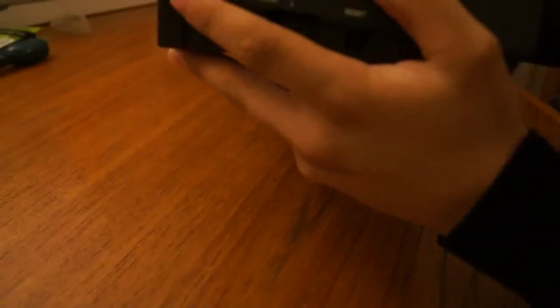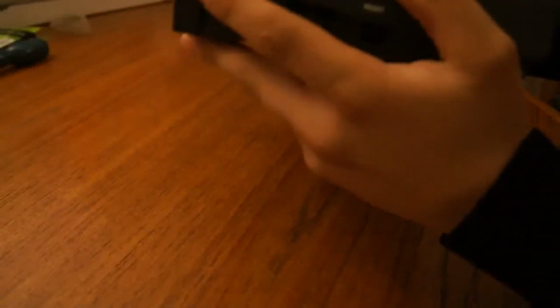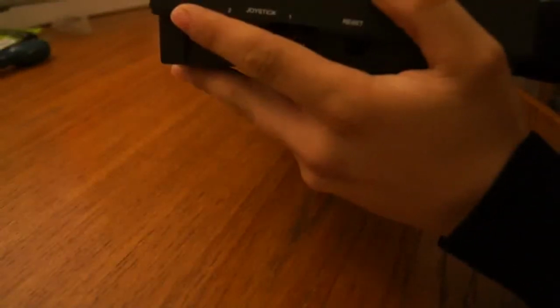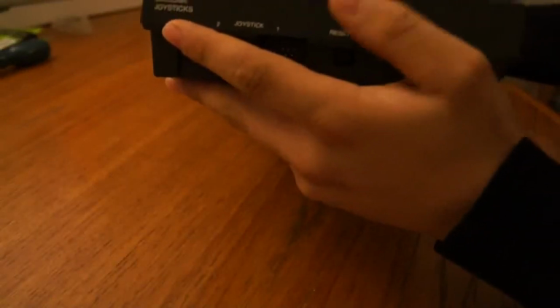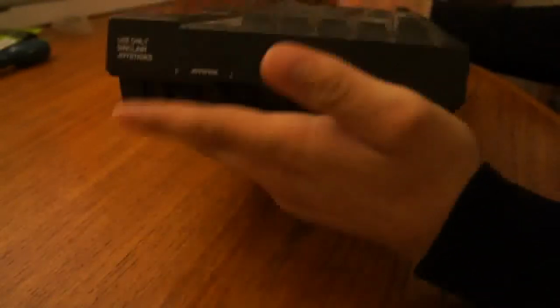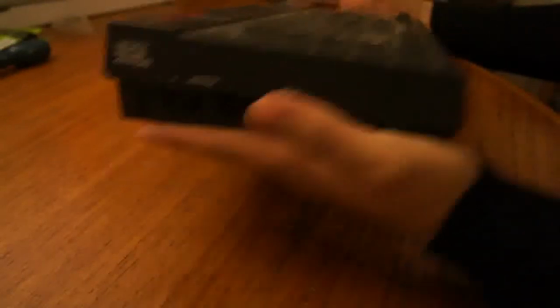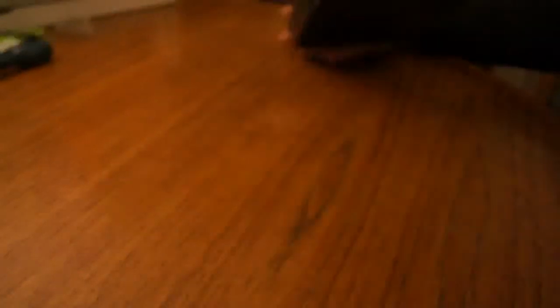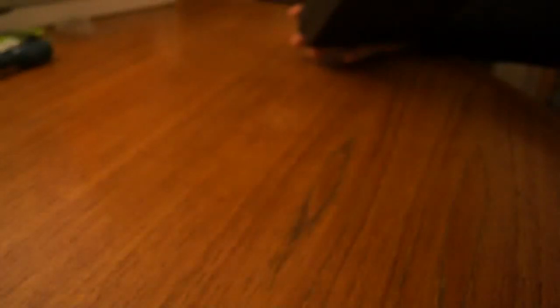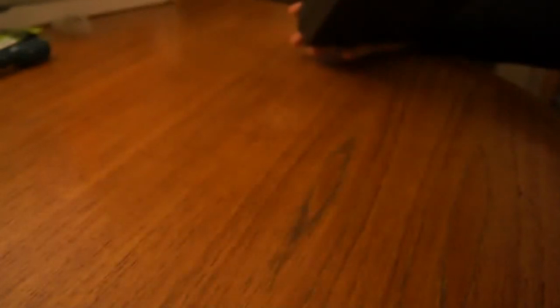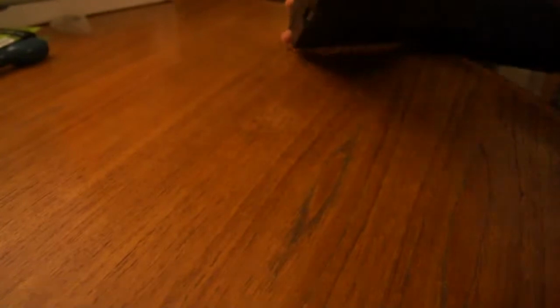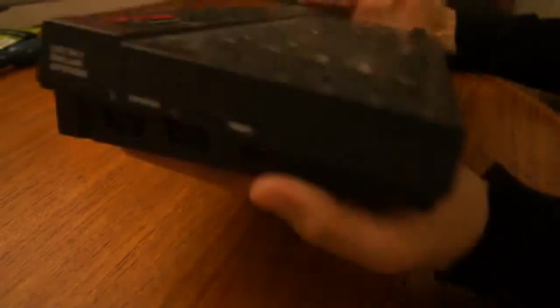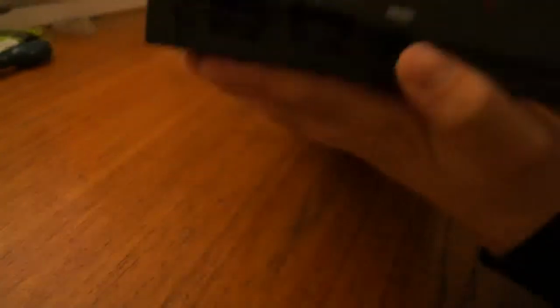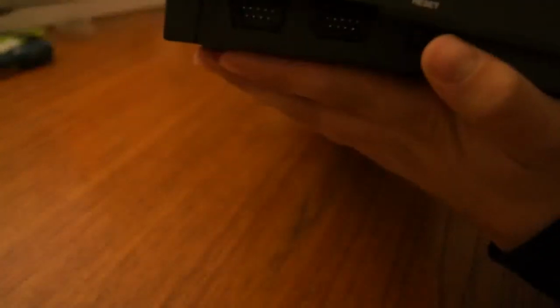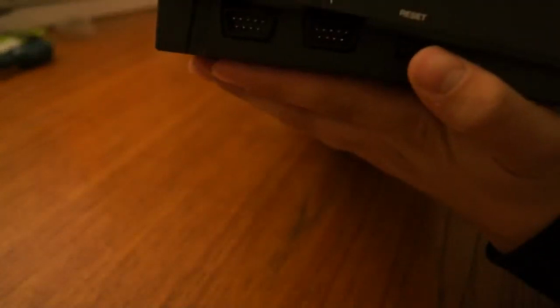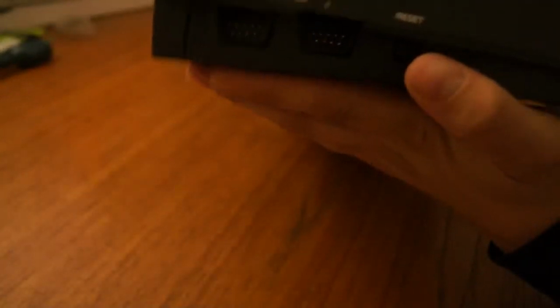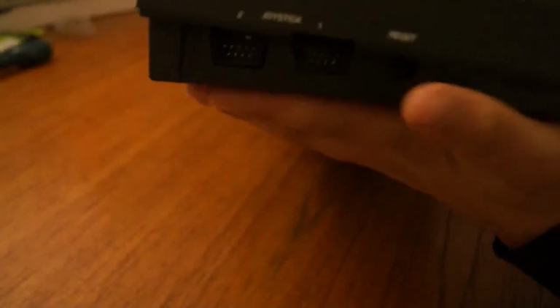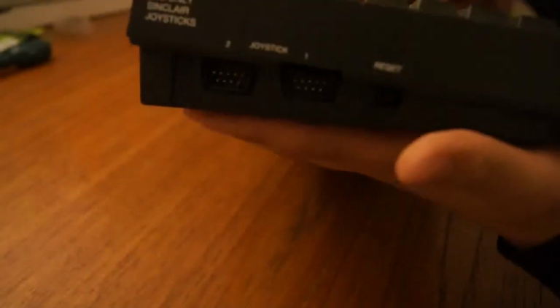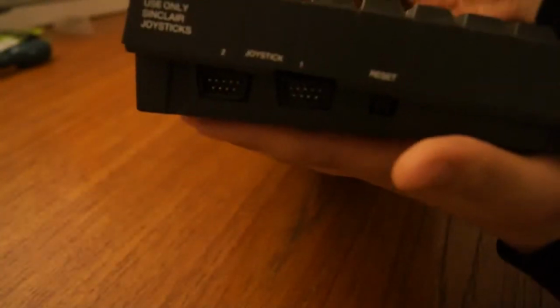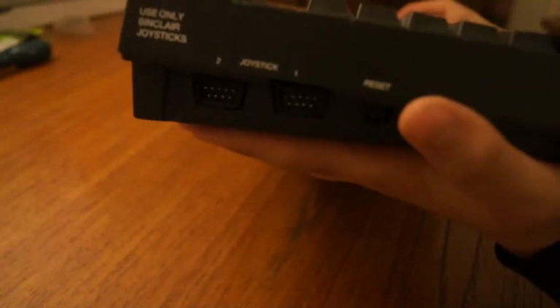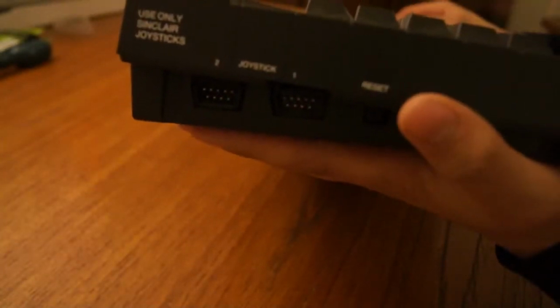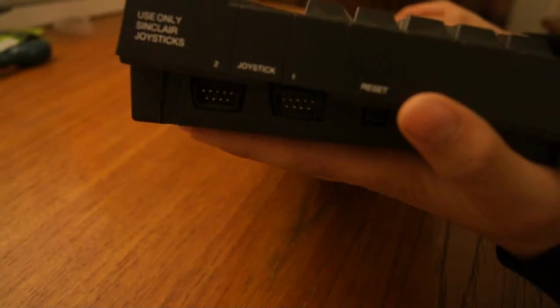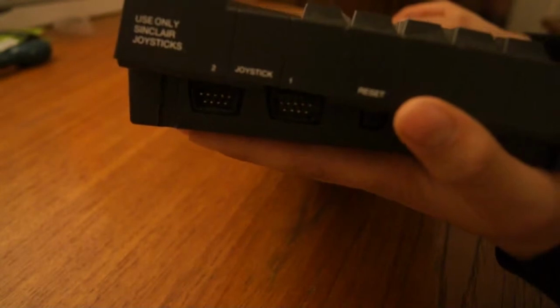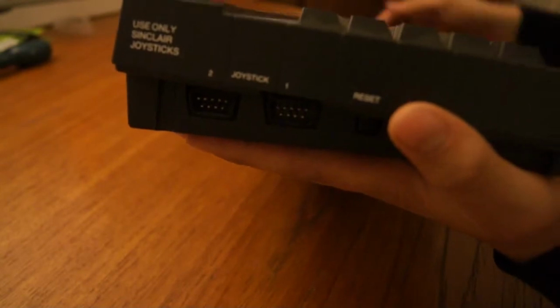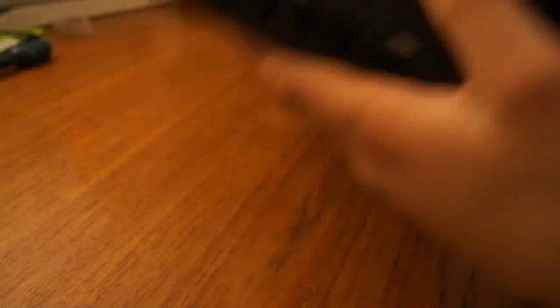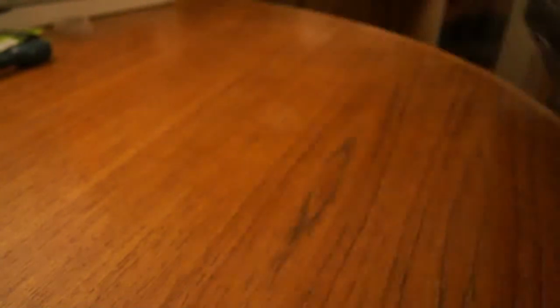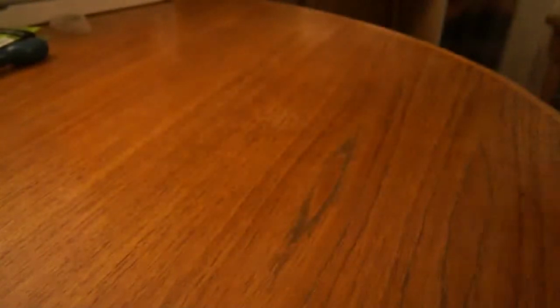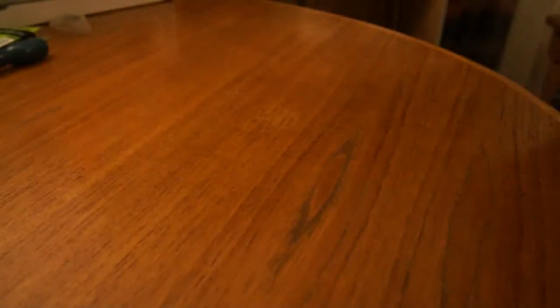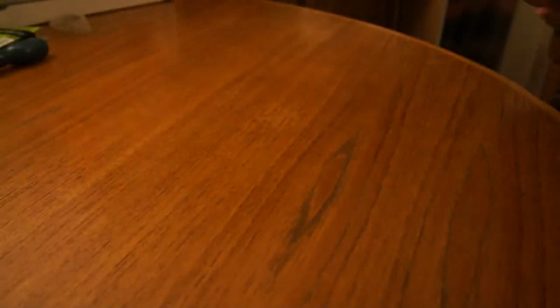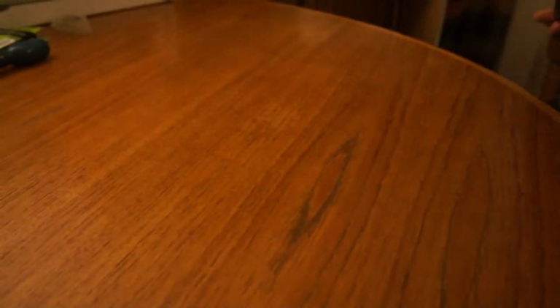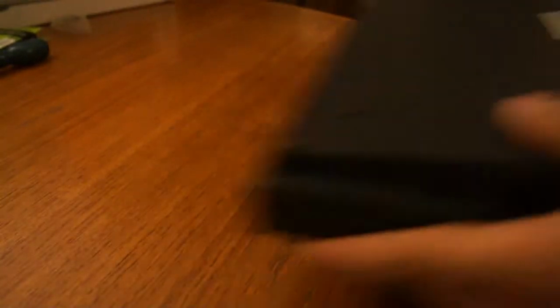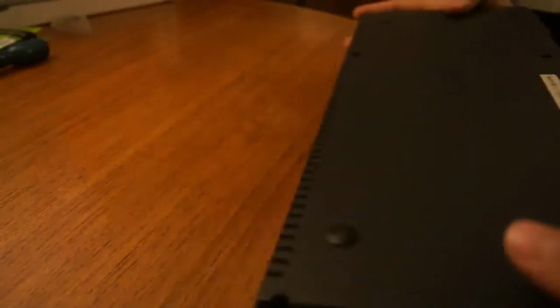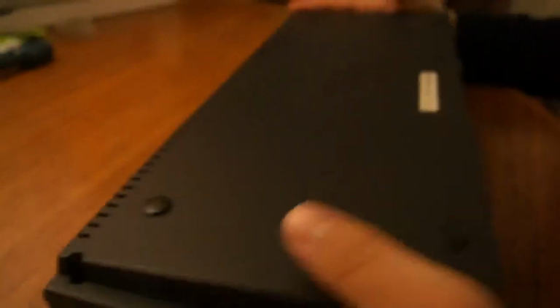It says use only Sinclair joystick, though I'm not sure whether that's true or not. It uses the same DB9 connector as an Atari 2600 or Sega Mega Drive — or Genesis, depending on where you live.